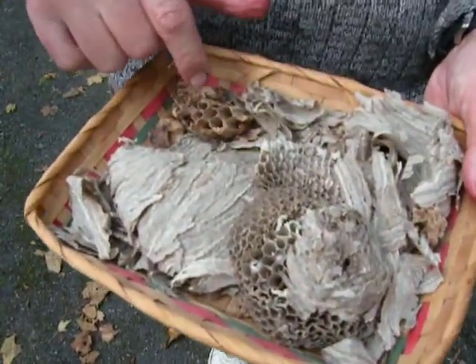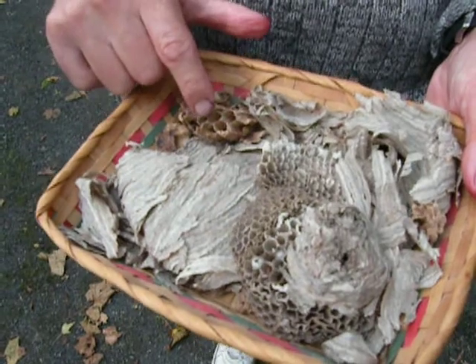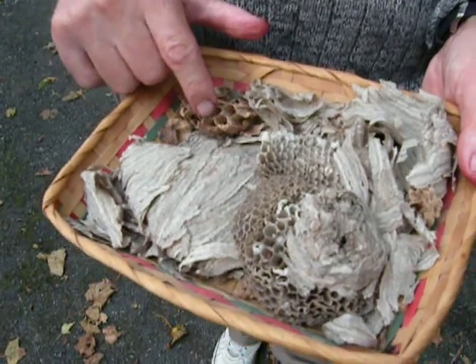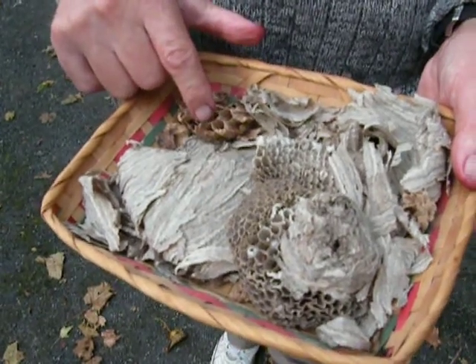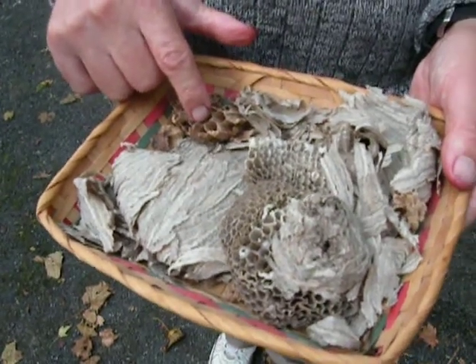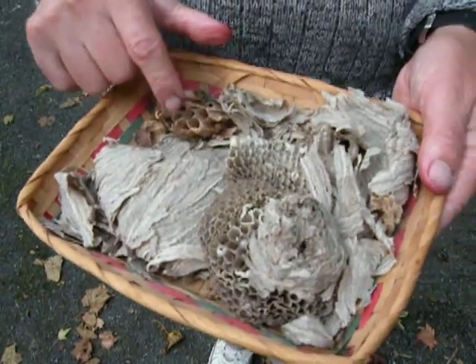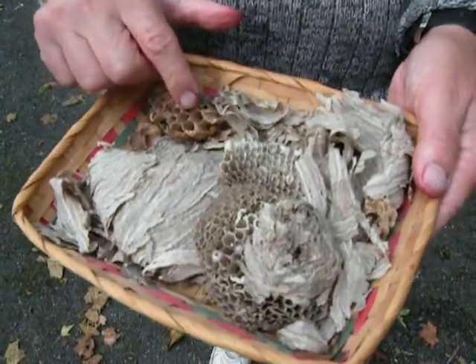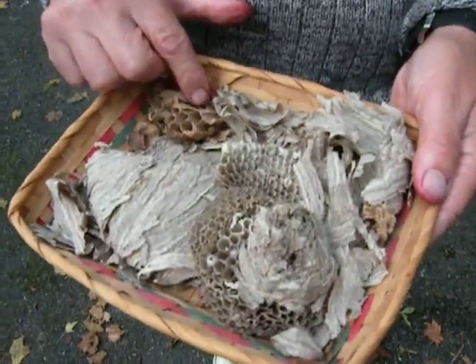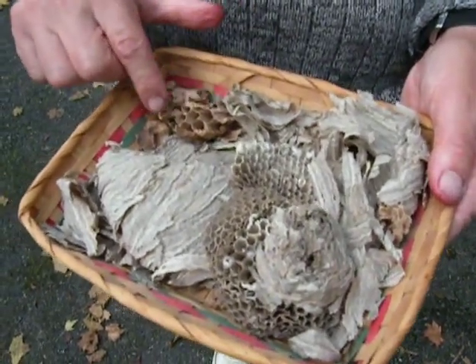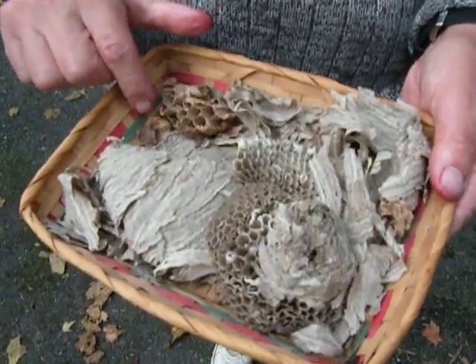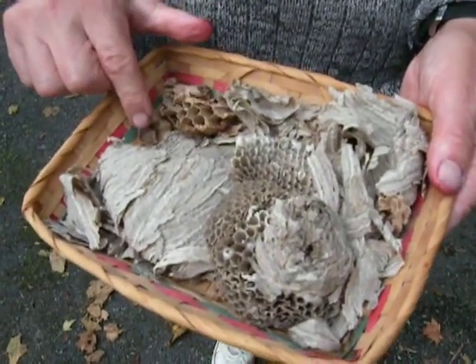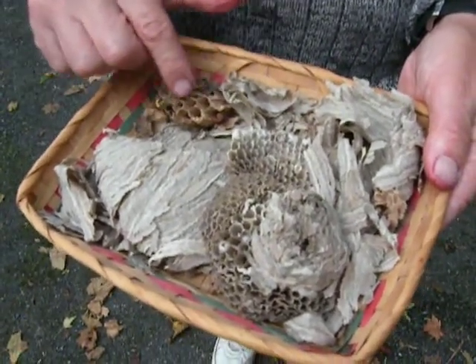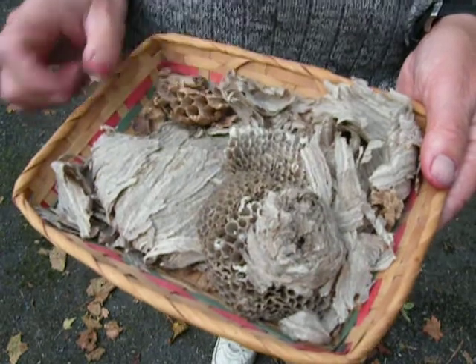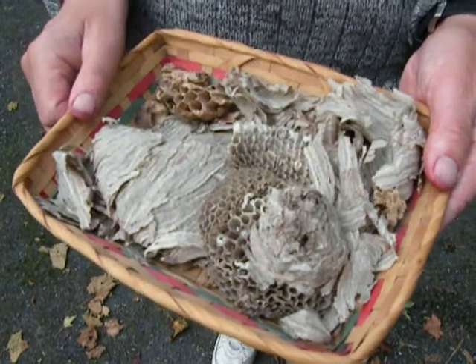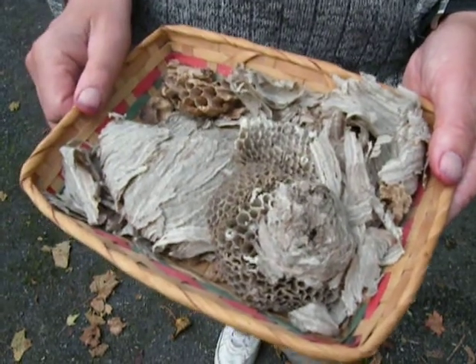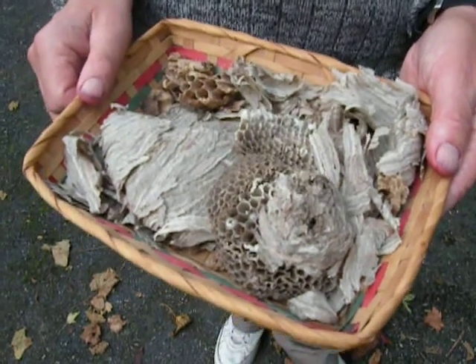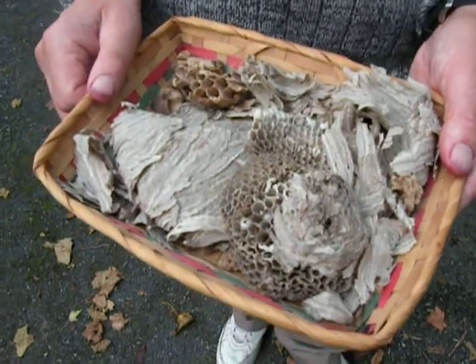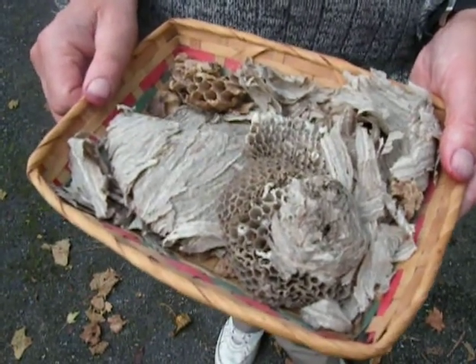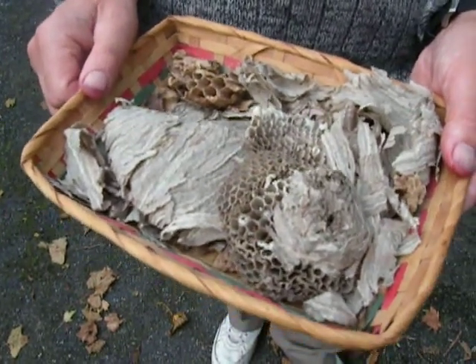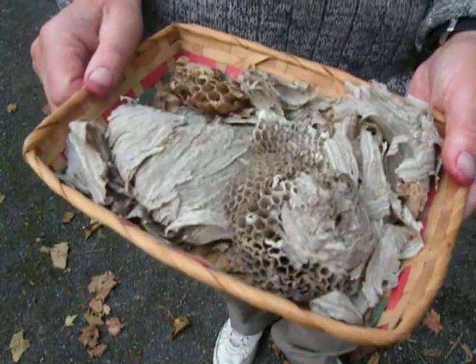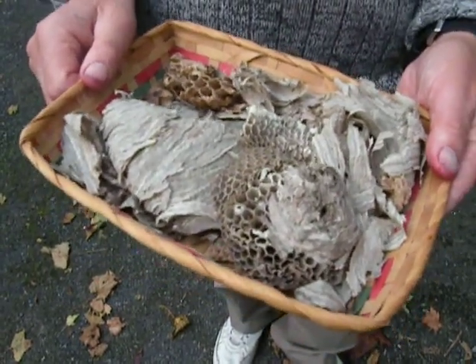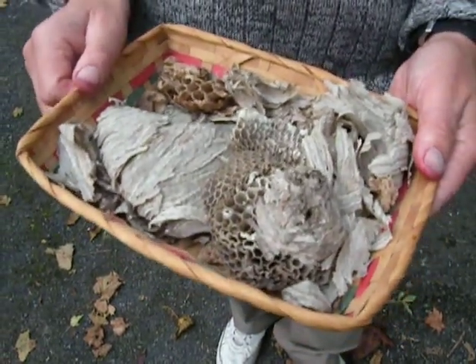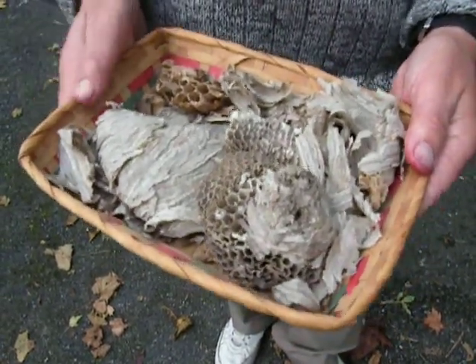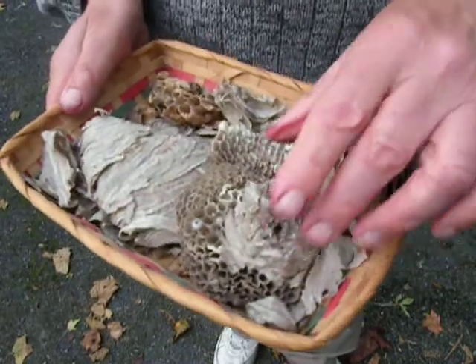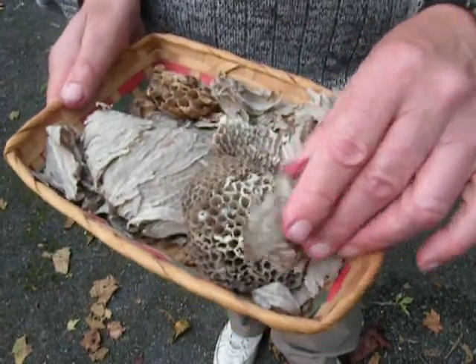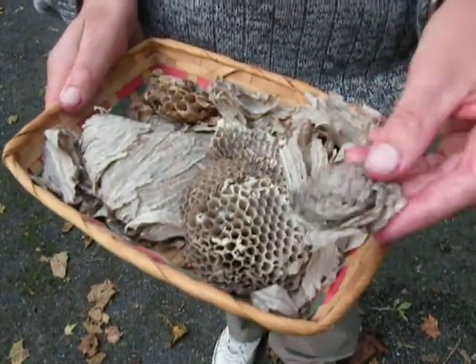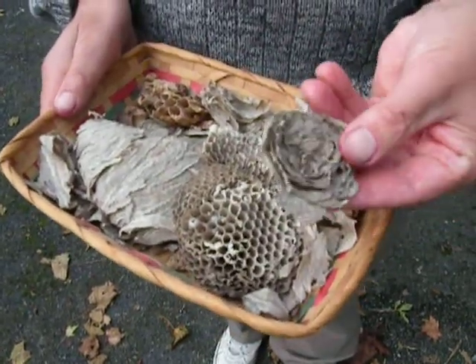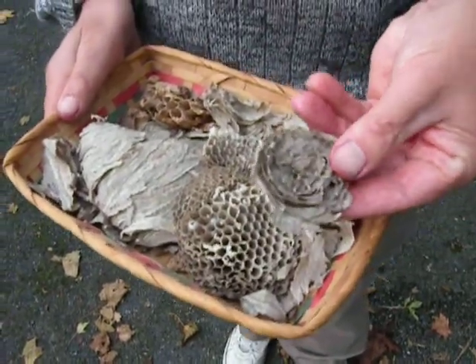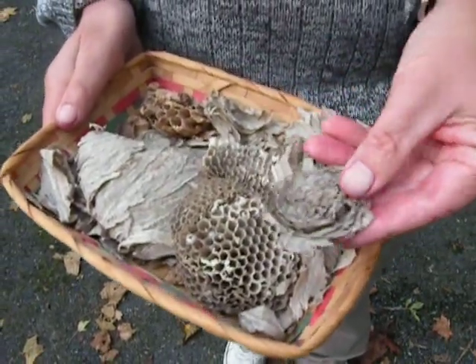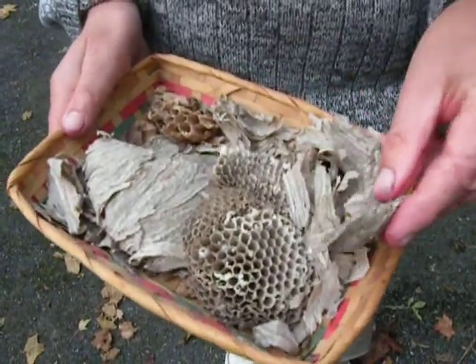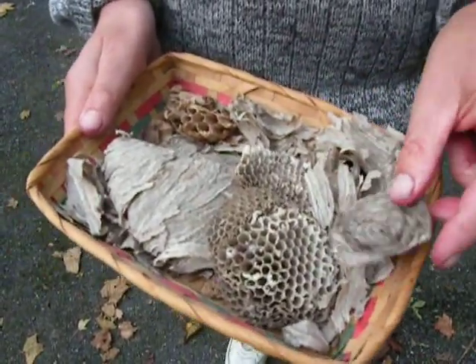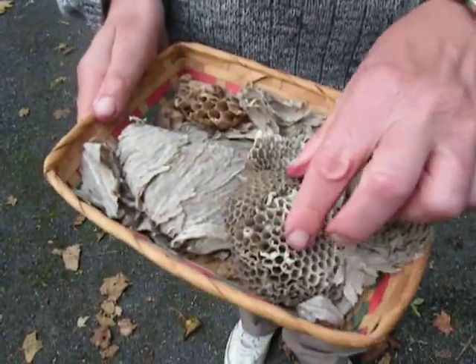This is a bit of hornet's nest that Dad collected. The hornets make the same job as the wasps, which is fantastic as well. It's so wonderful to show you the nest — this is an extra part of the nest that covers the comb.